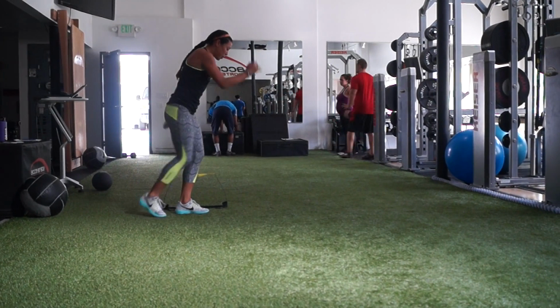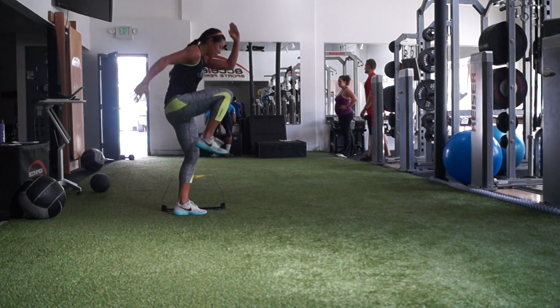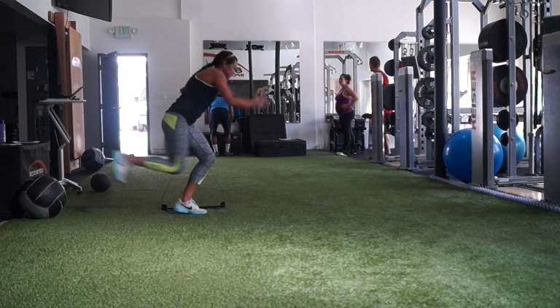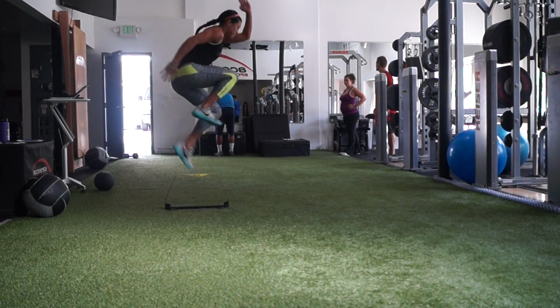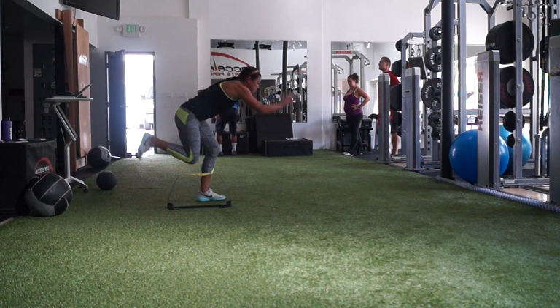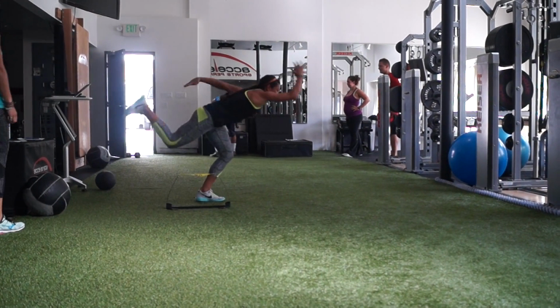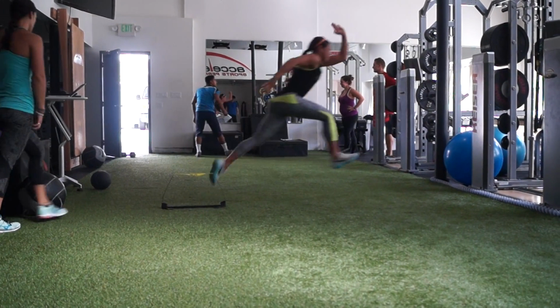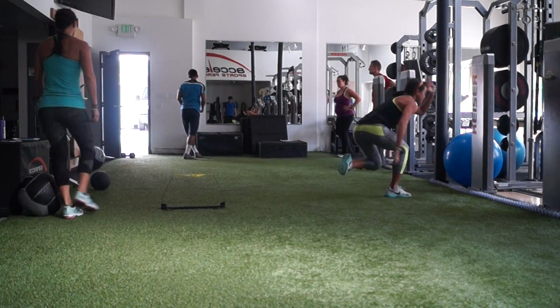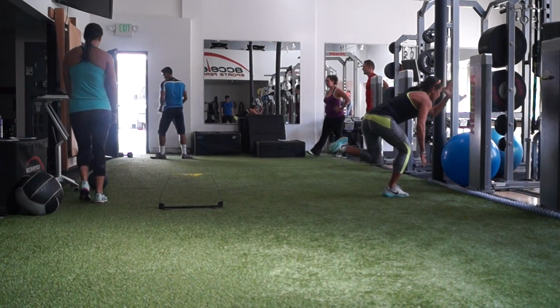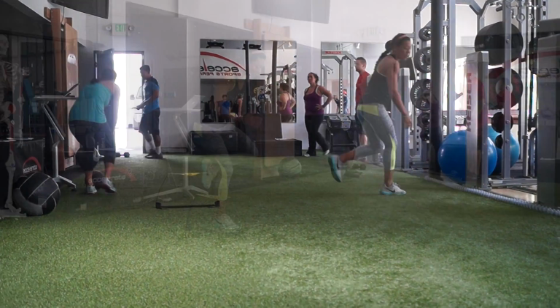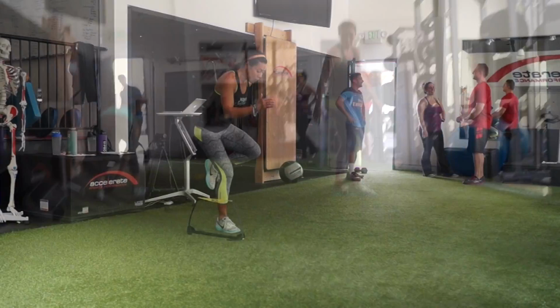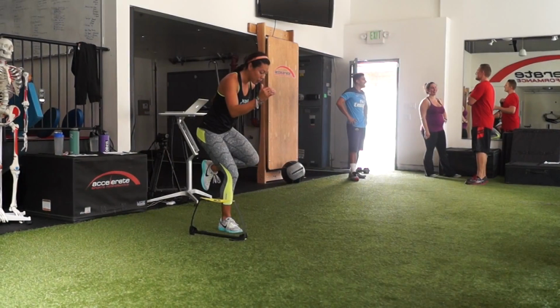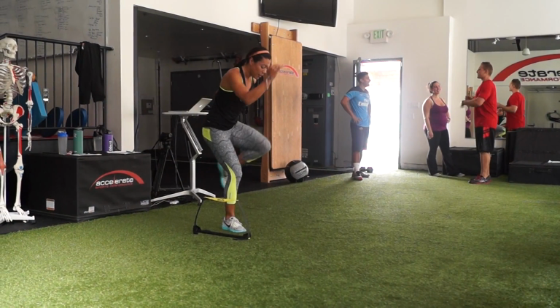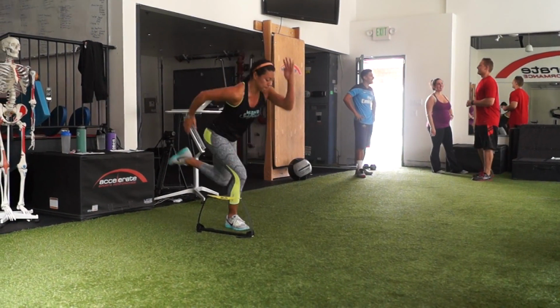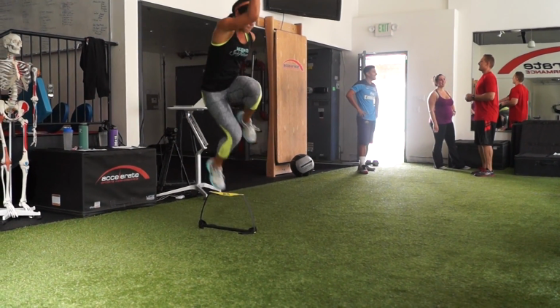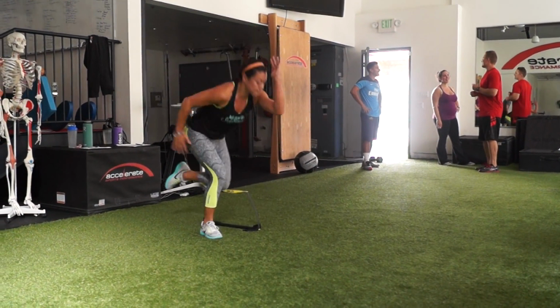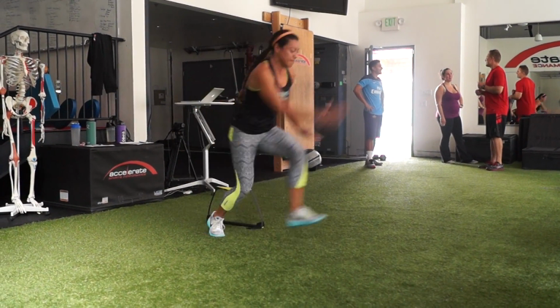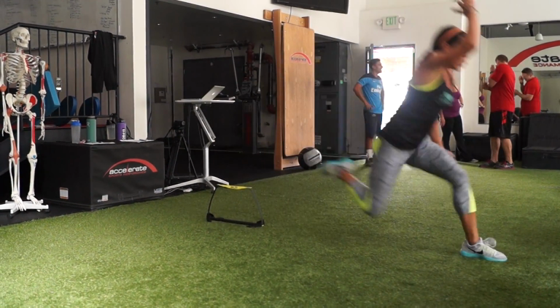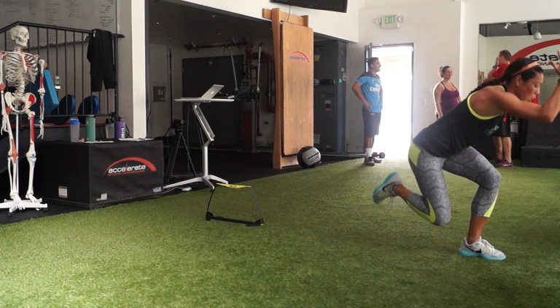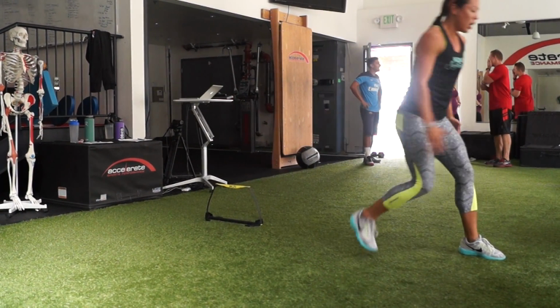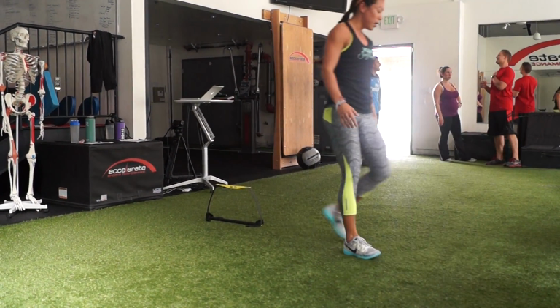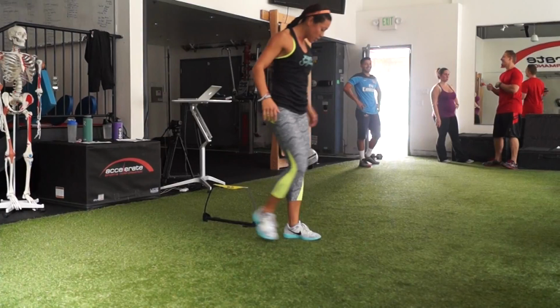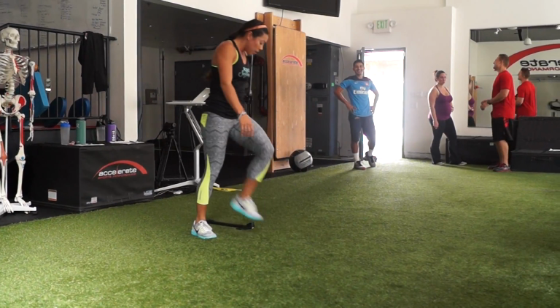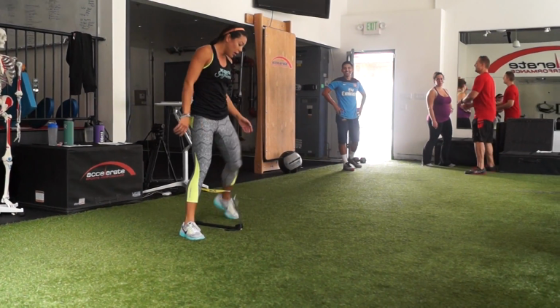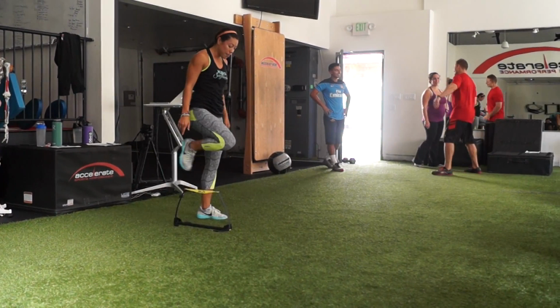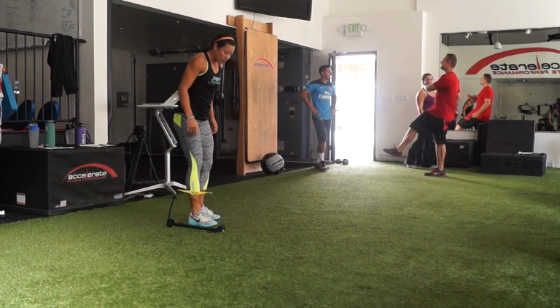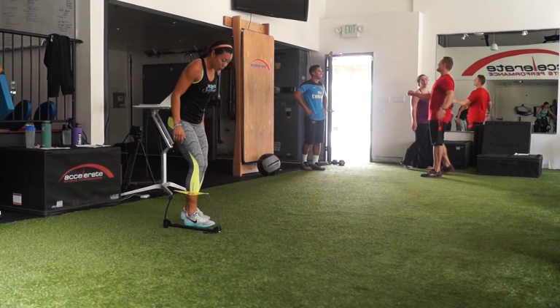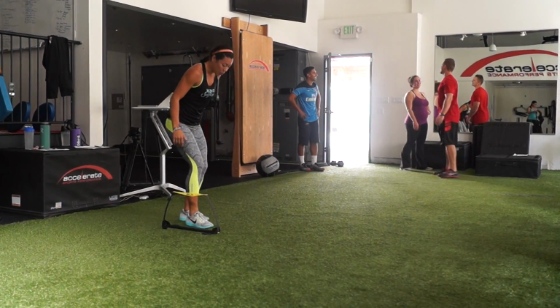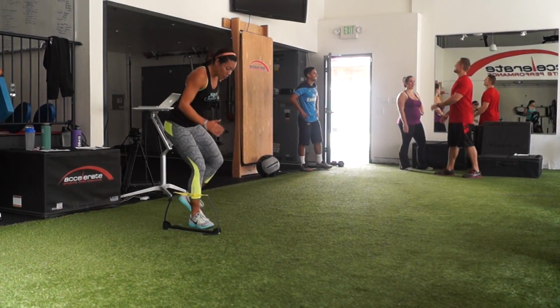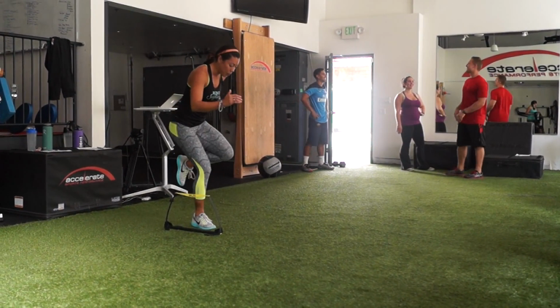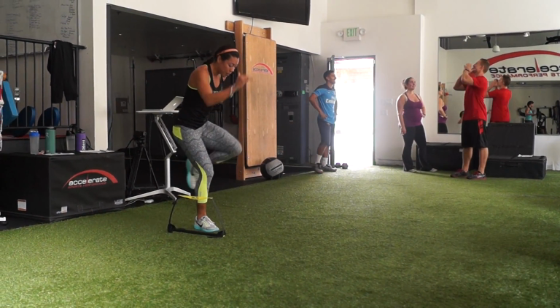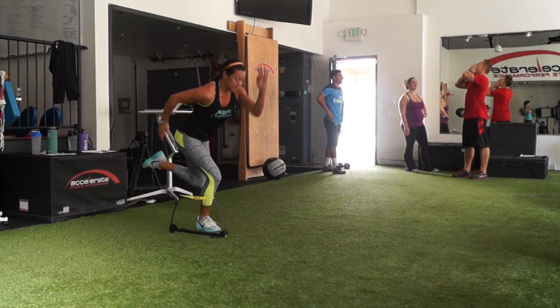With each exploding action, try to achieve triple extension. Drive the non-weight-bearing knee up to hip height to assist with the action, as well as opposite arm action to engage the core and momentum from the lower body.